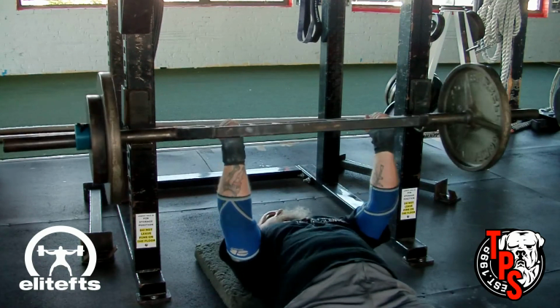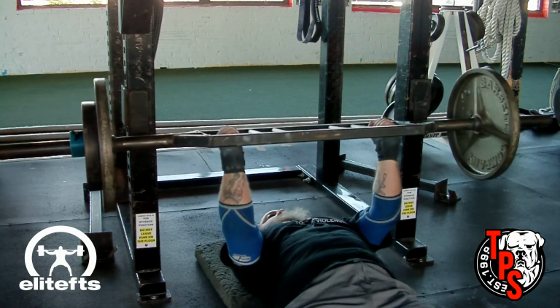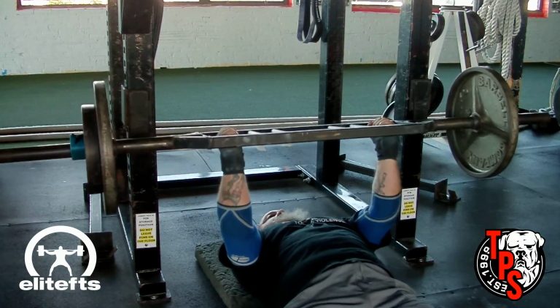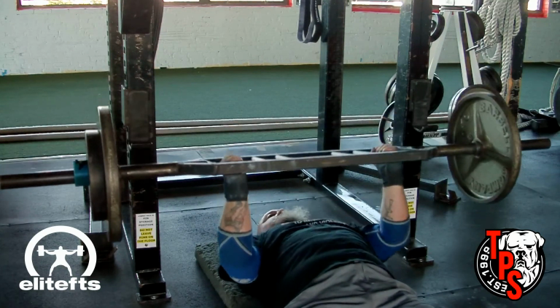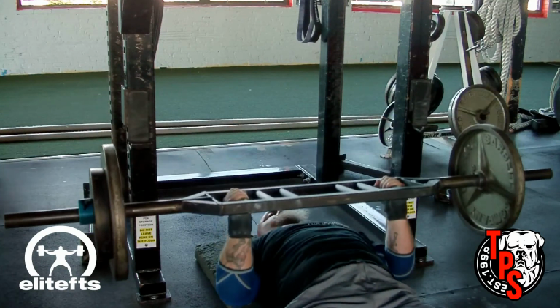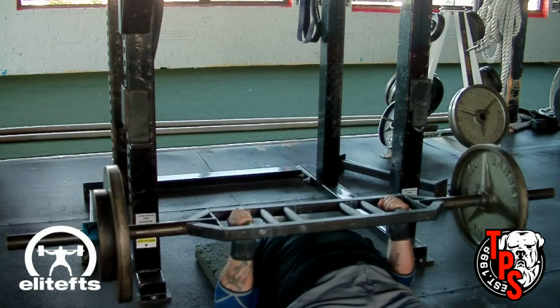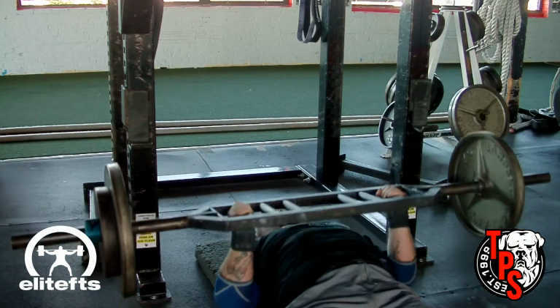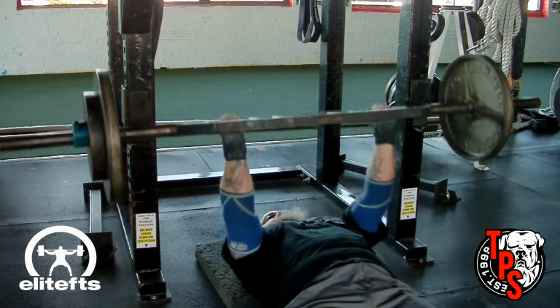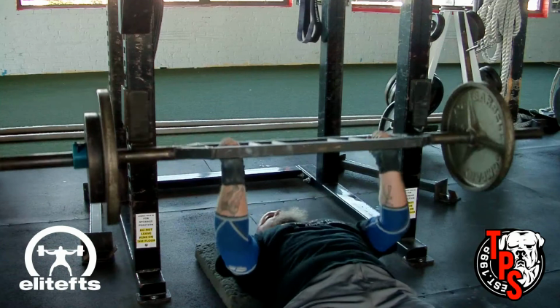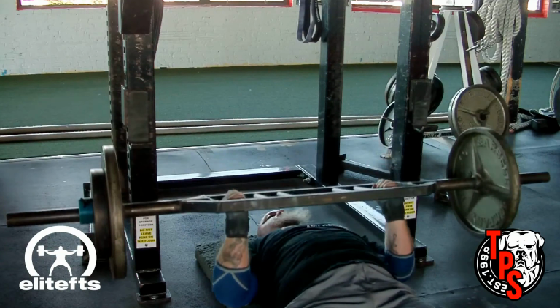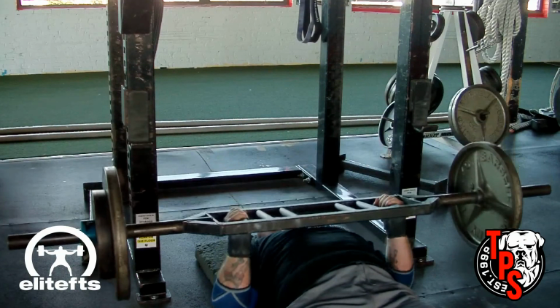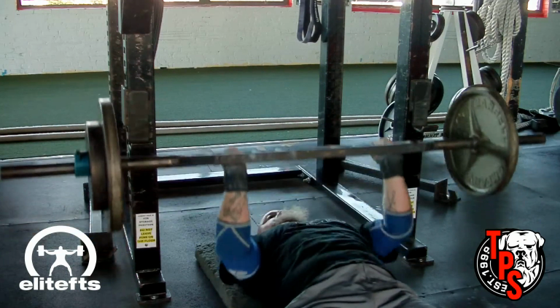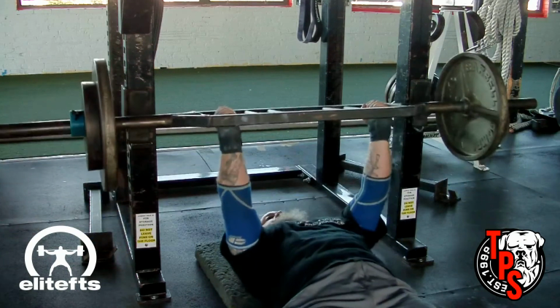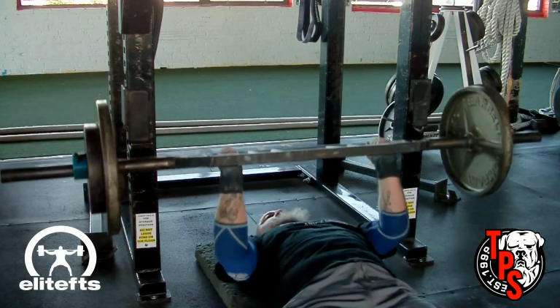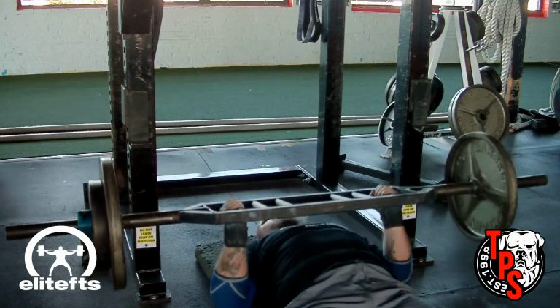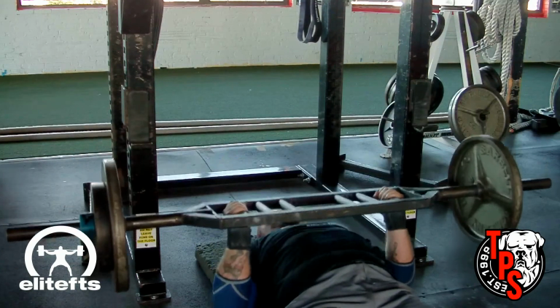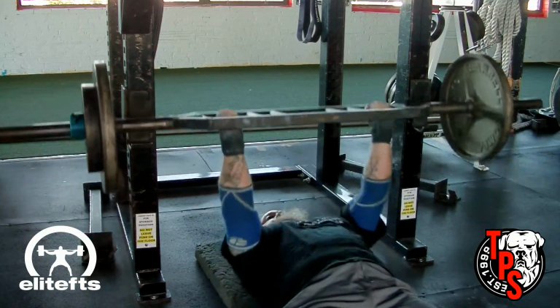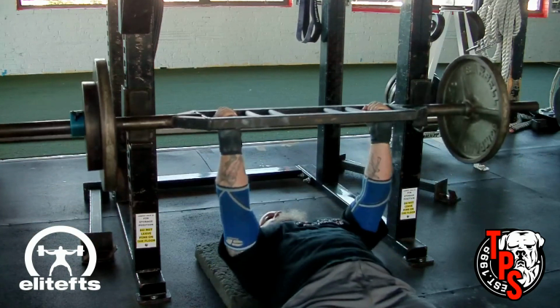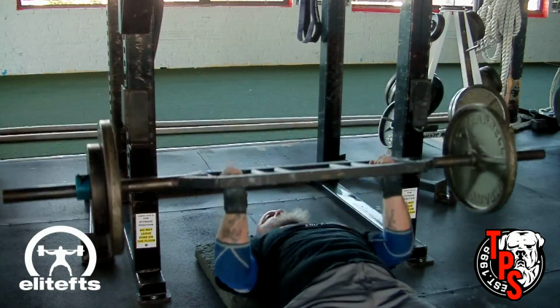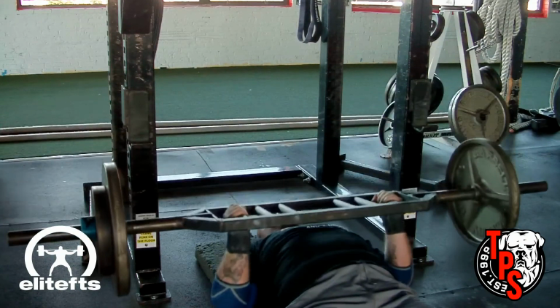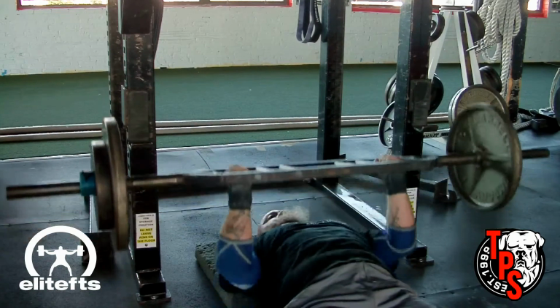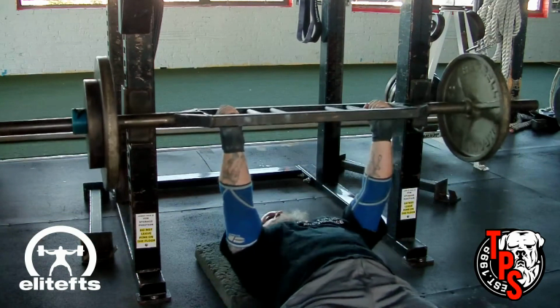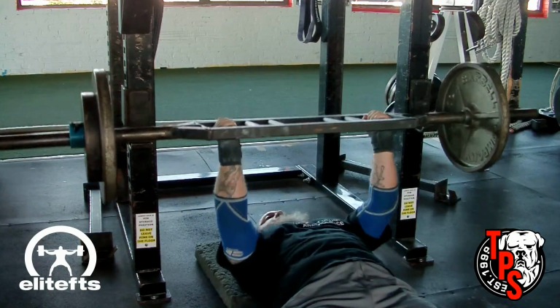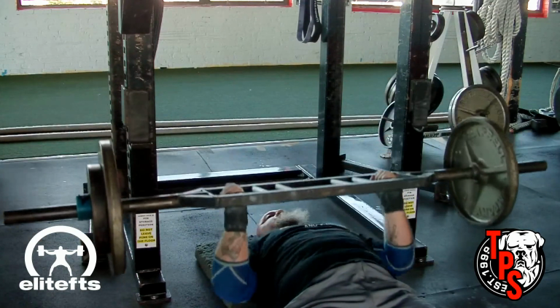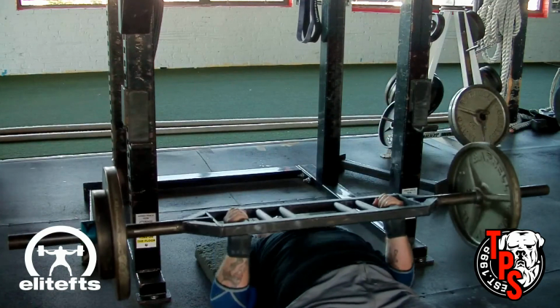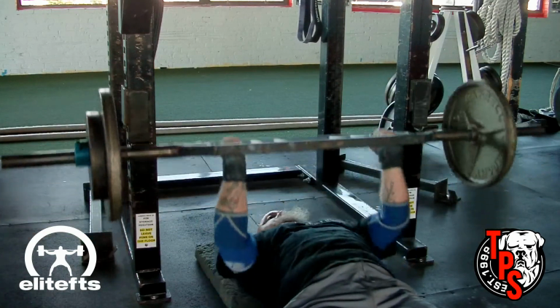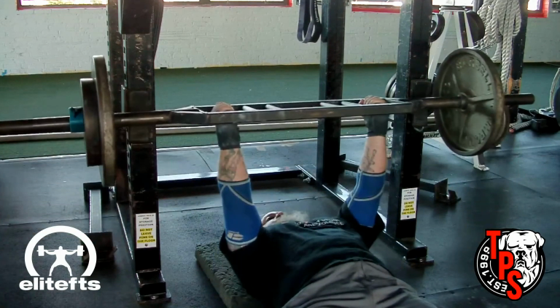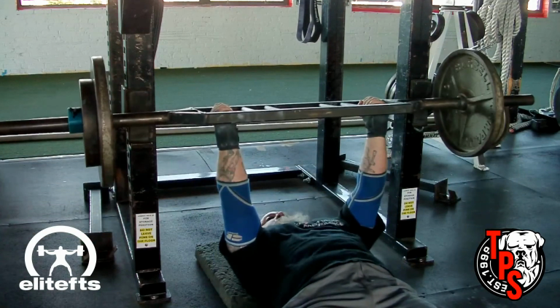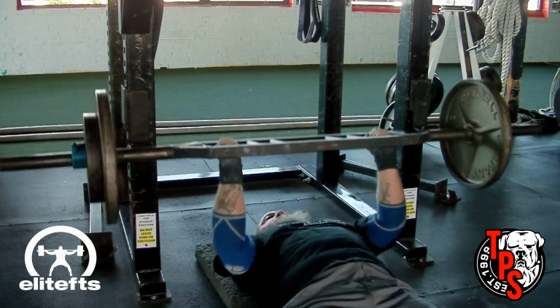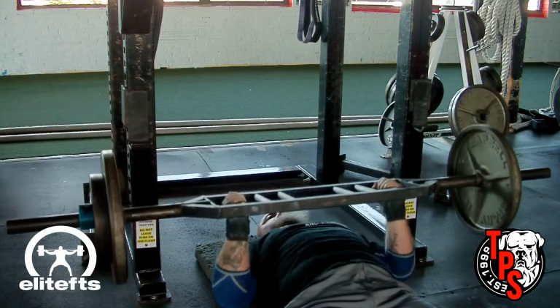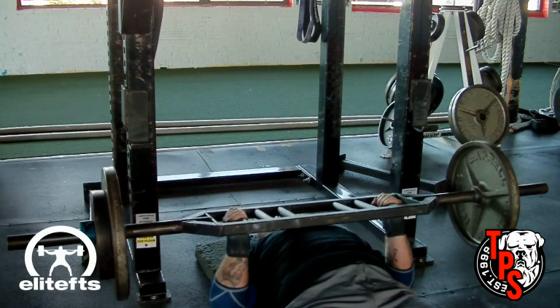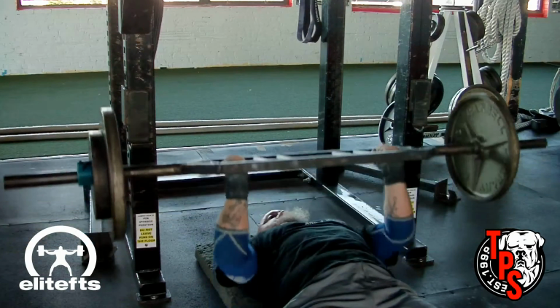Brian said to keep it light, so I stuck with 185 and then worked up to 225 — nothing too heavy, nothing too crazy — just to get a little bit of work done. We're going to show you my training and the training partners today.